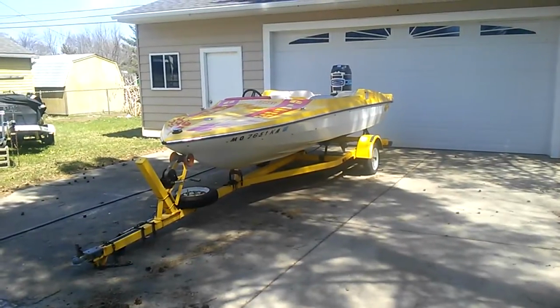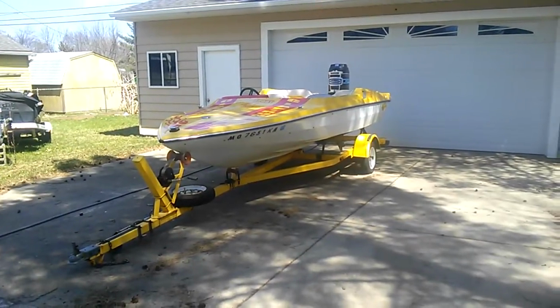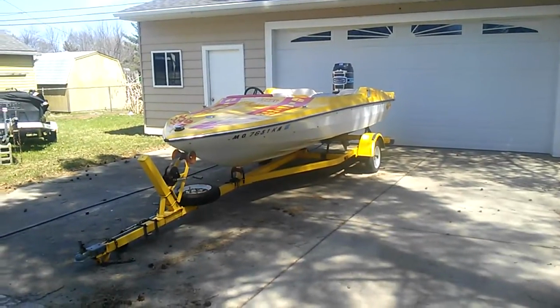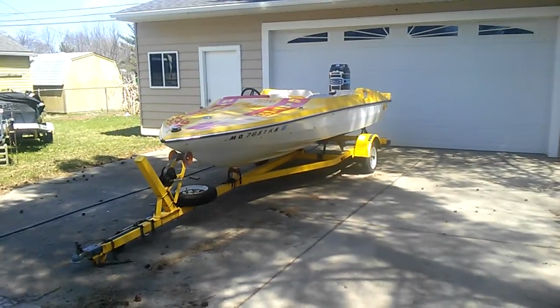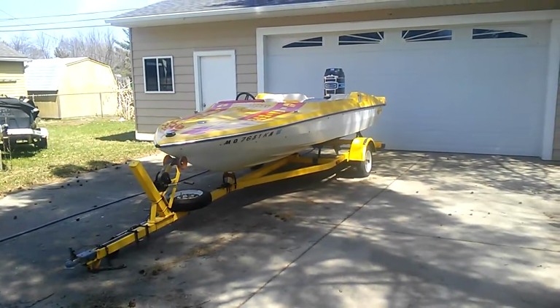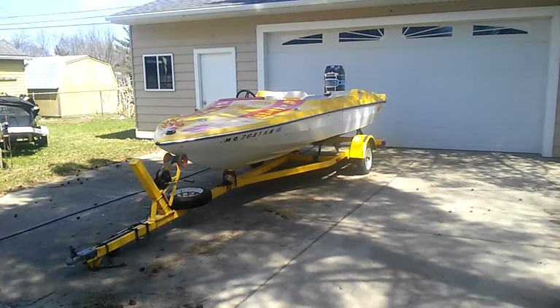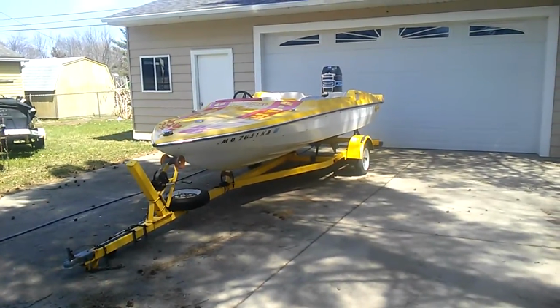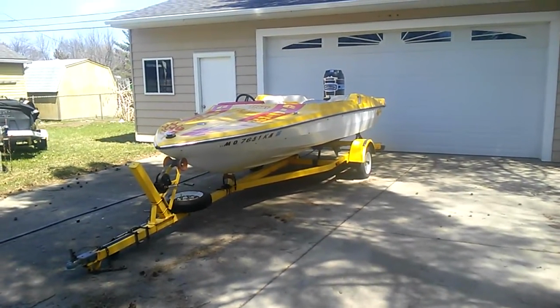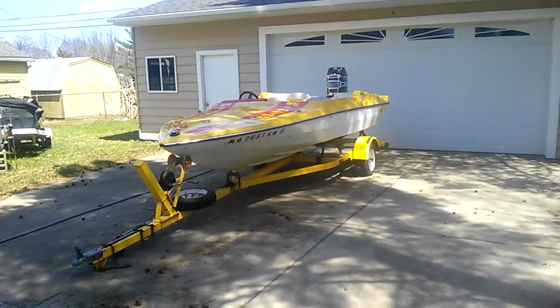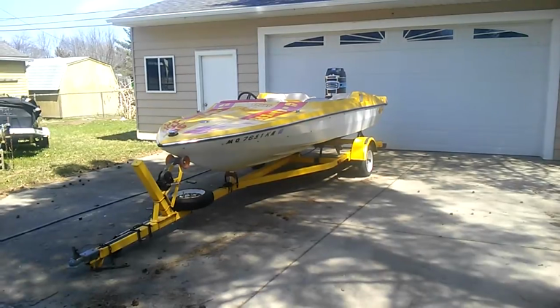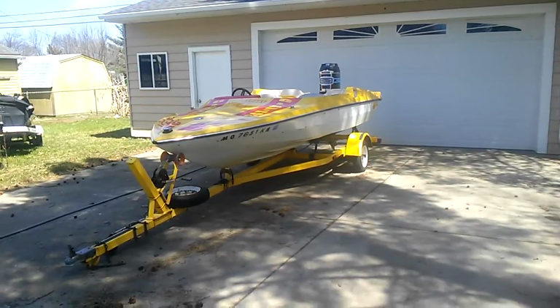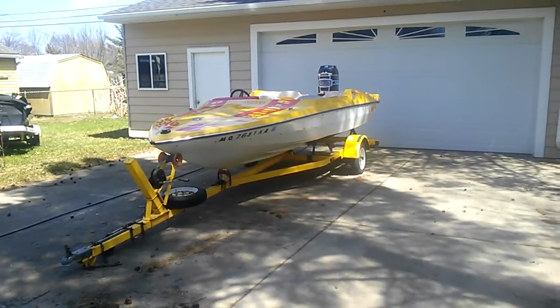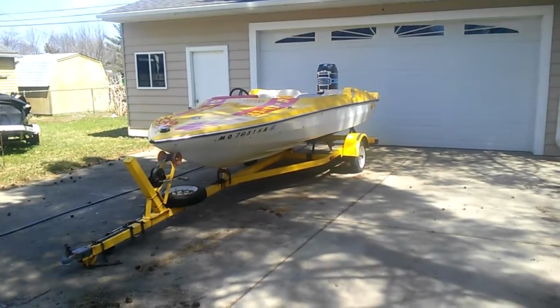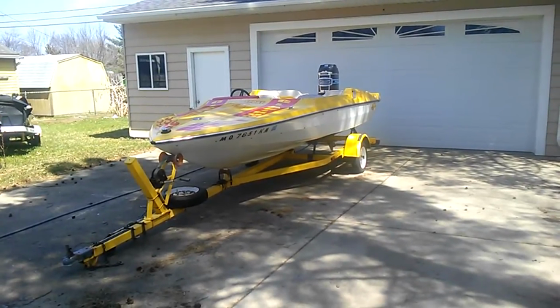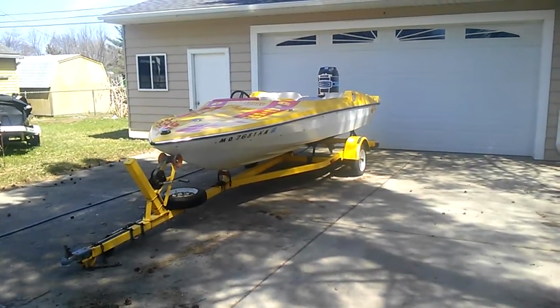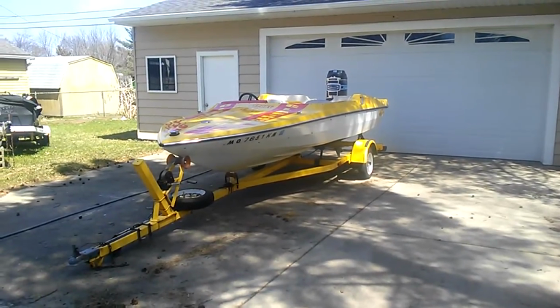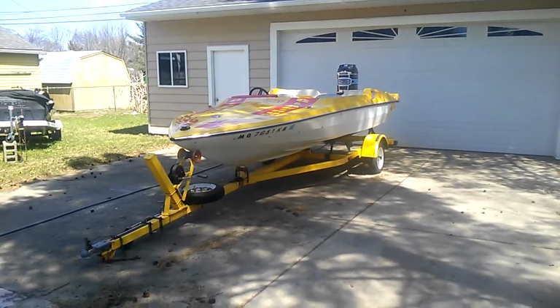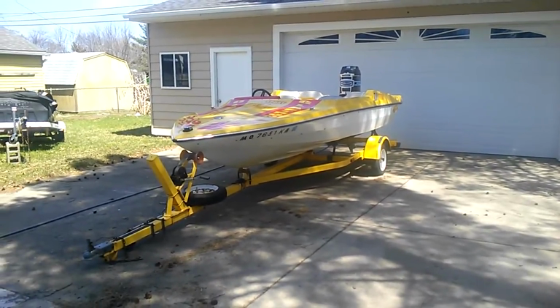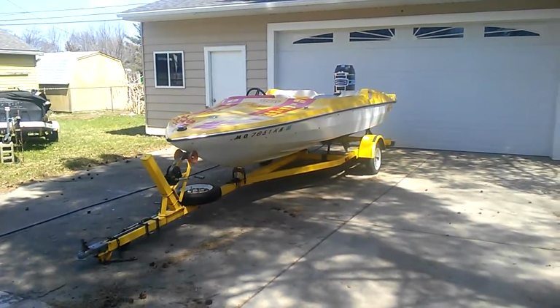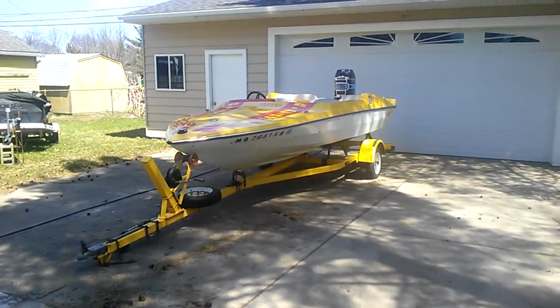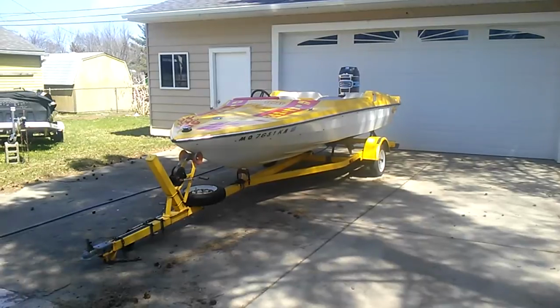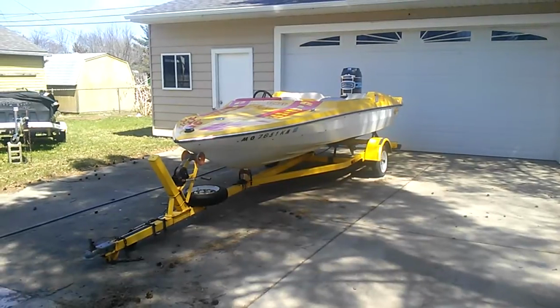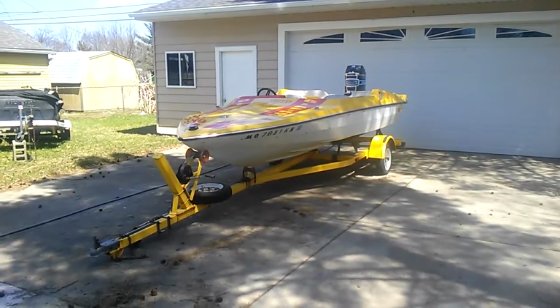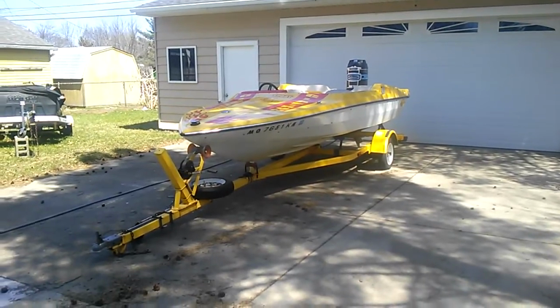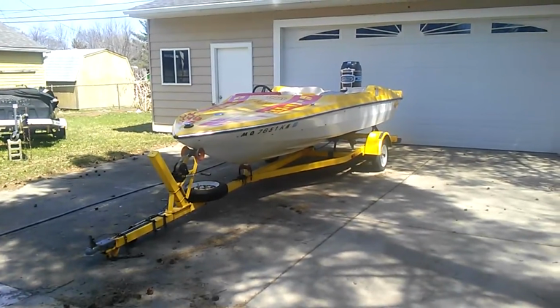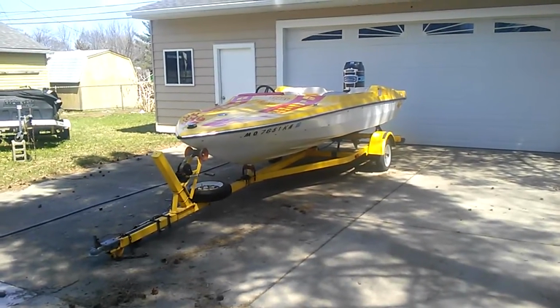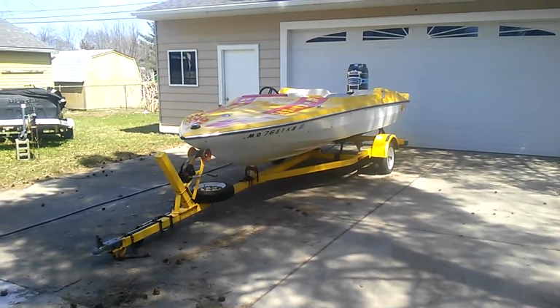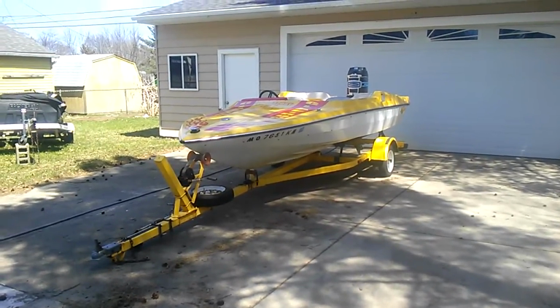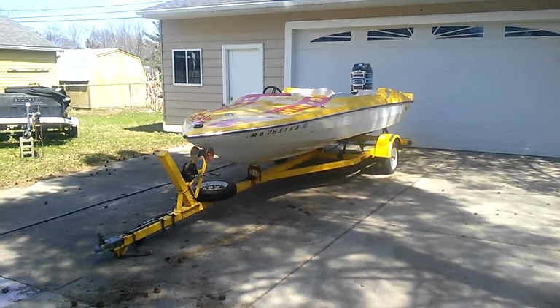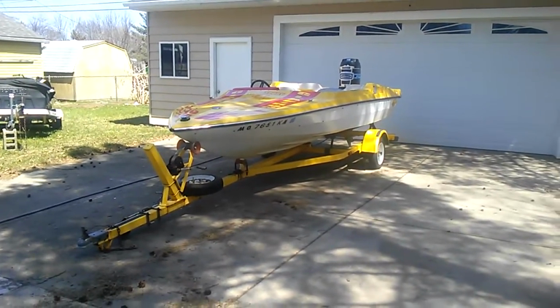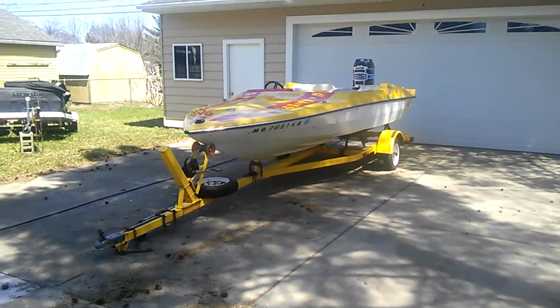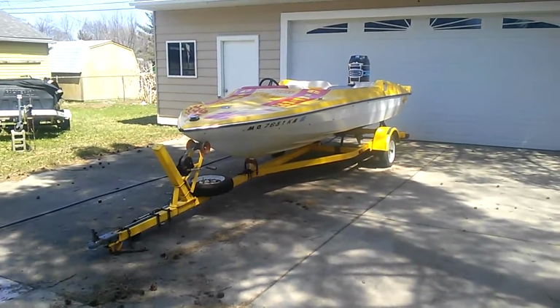Hello, I am selling my 1978 Glastron James Bond style speedboat. It currently has a 115 horsepower cruiser engine, and it does have a tilt trailer.